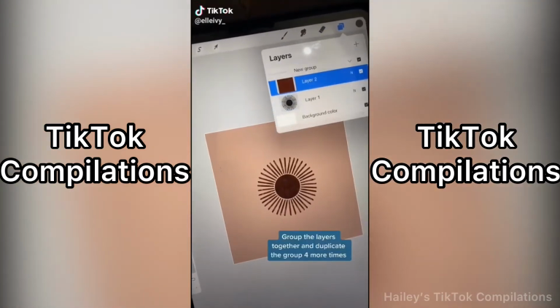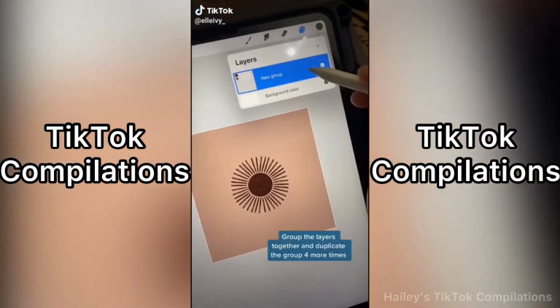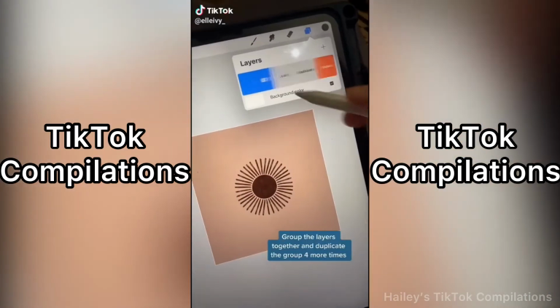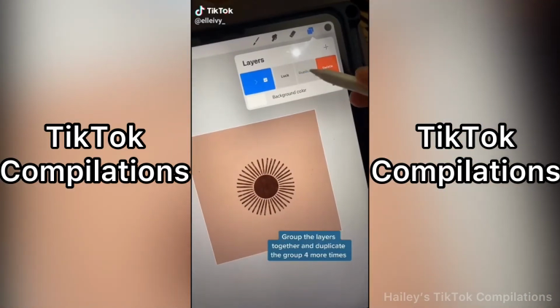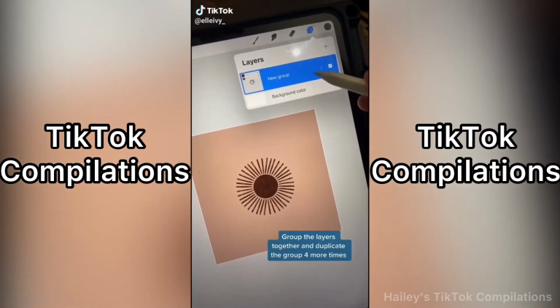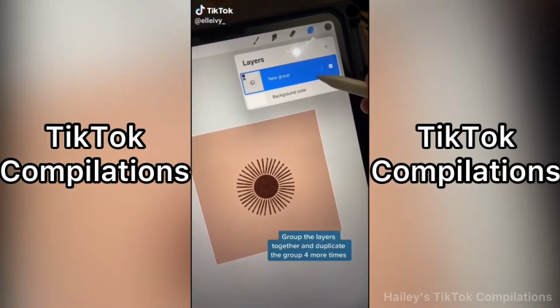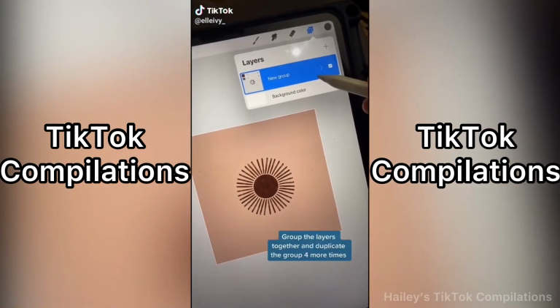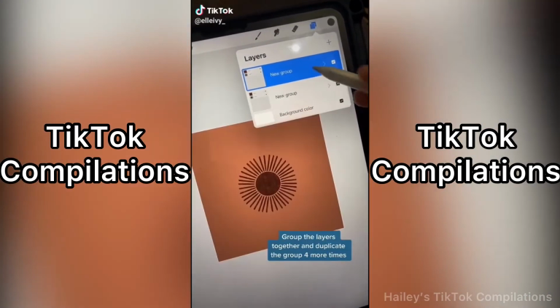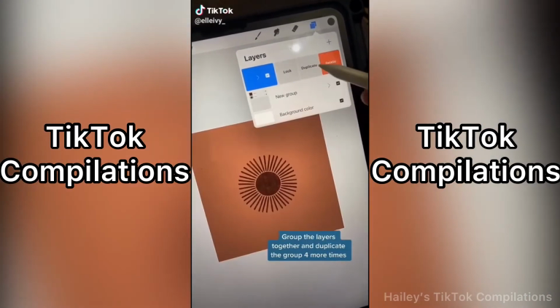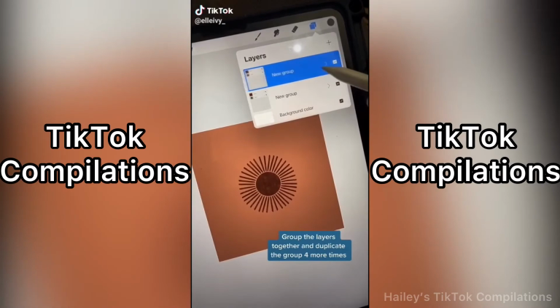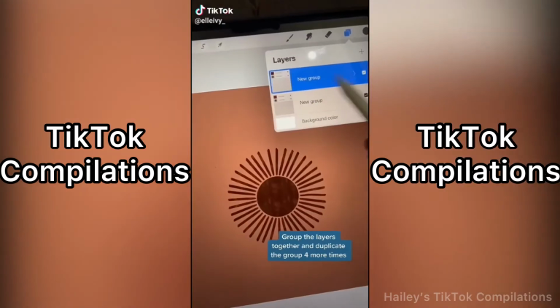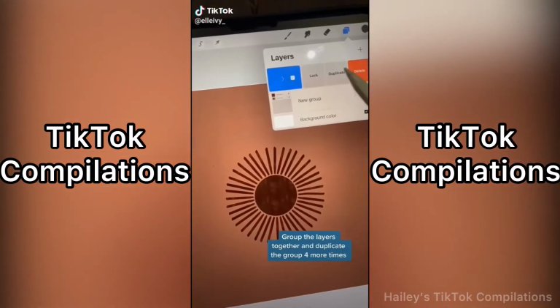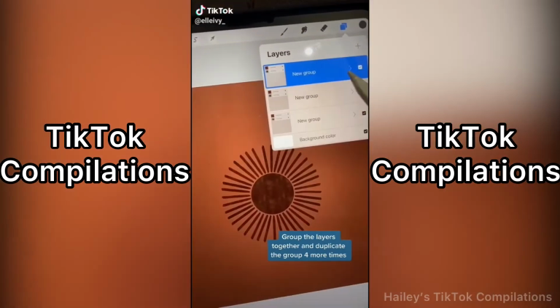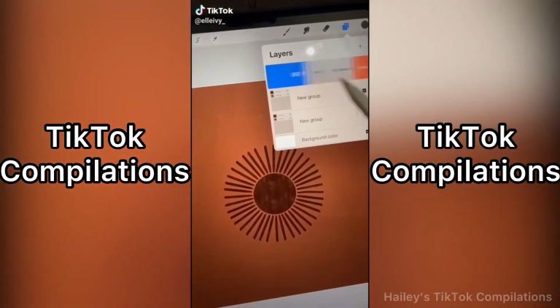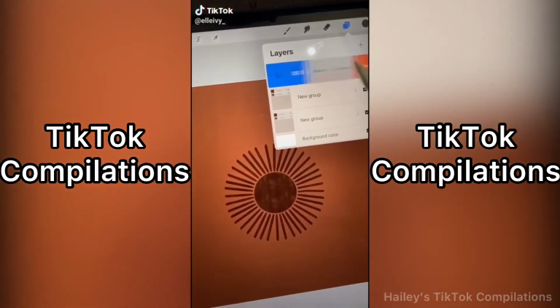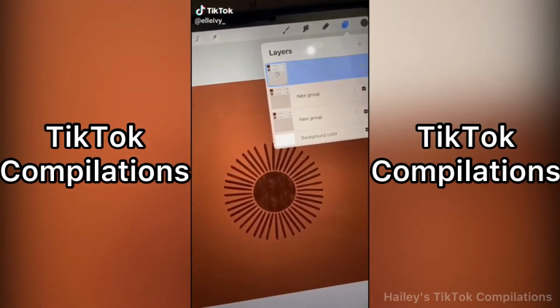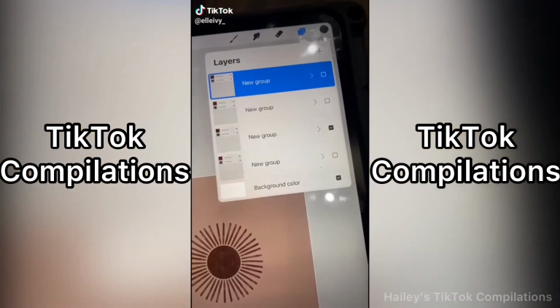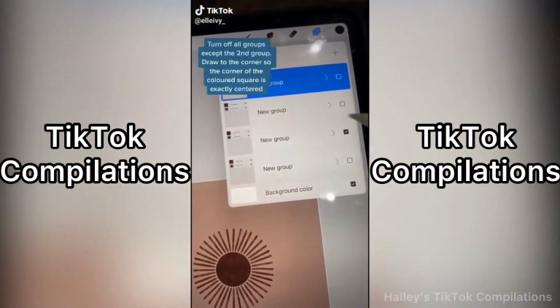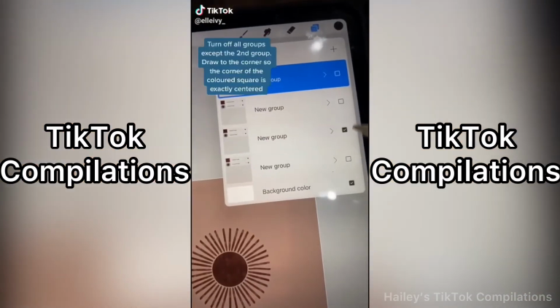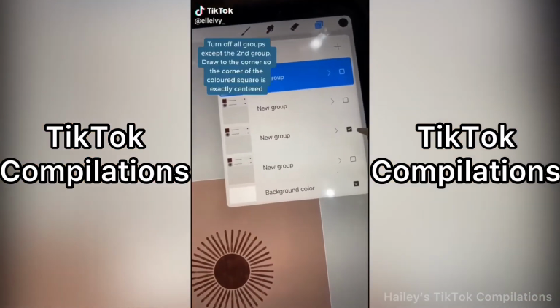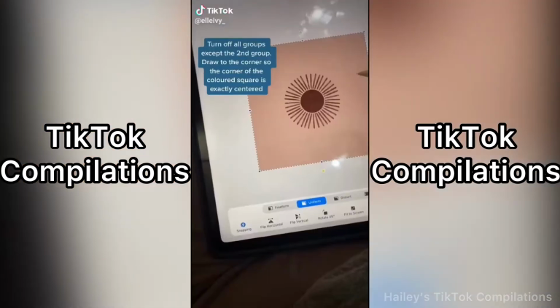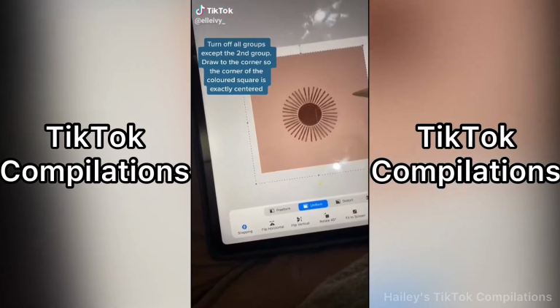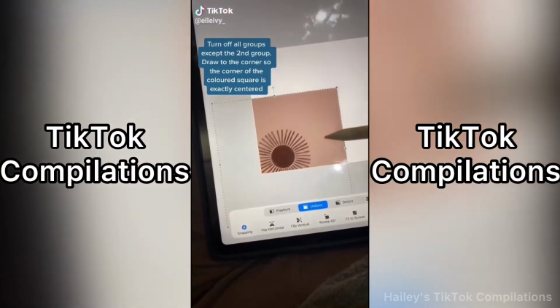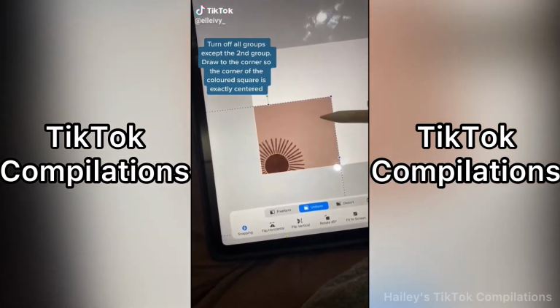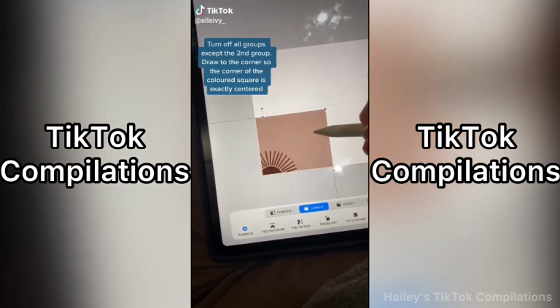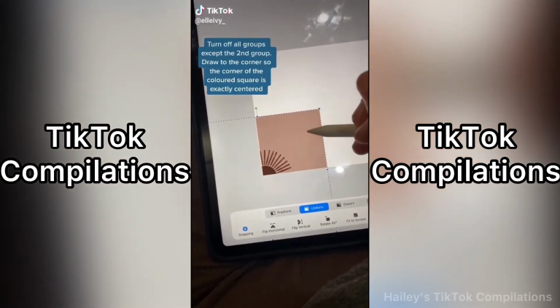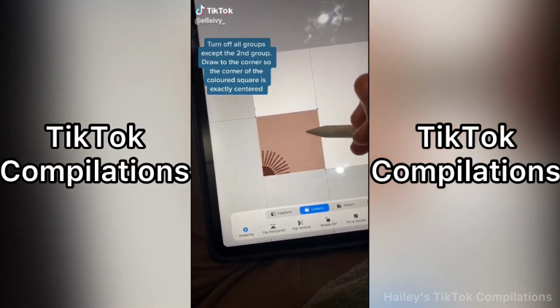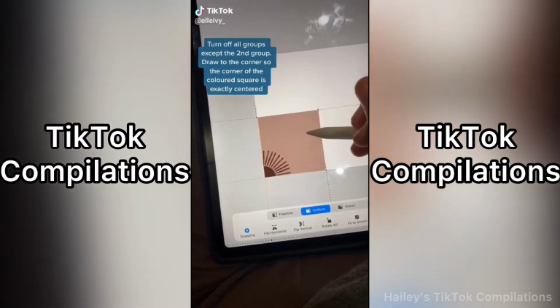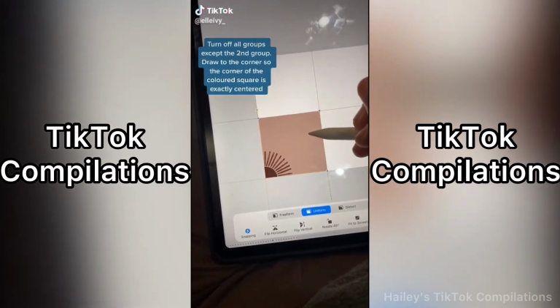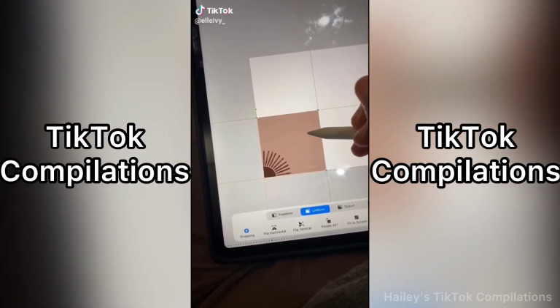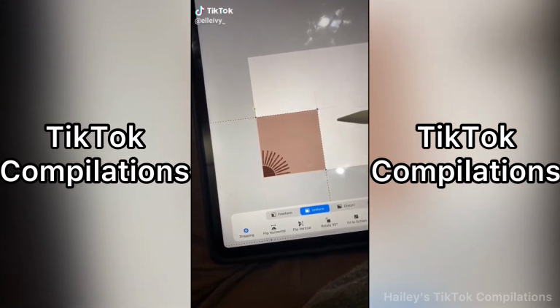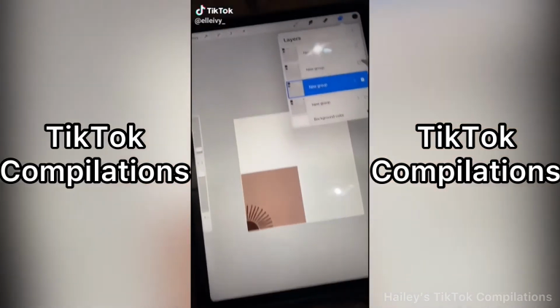Then you're going to group these two layers together and duplicate it four more times. Don't worry, we will get rid of the color later. After you've duplicated it, you're going to turn all of them off except for the second one, and drag it to the corner until it lines up perfectly.